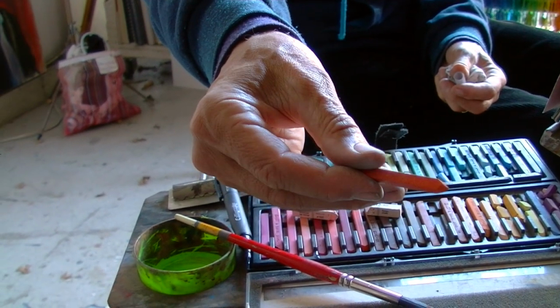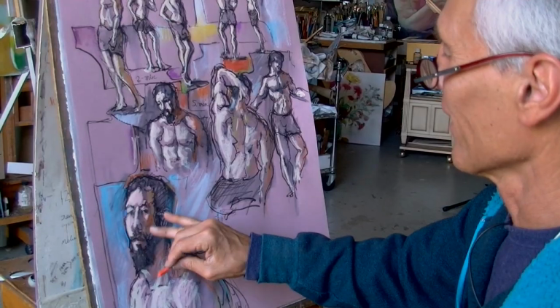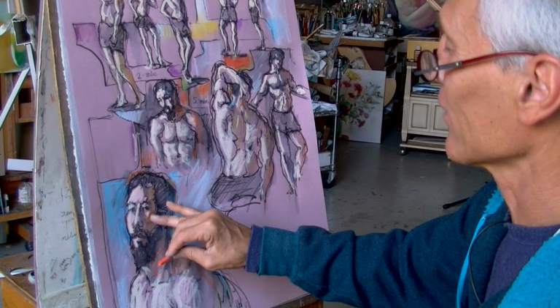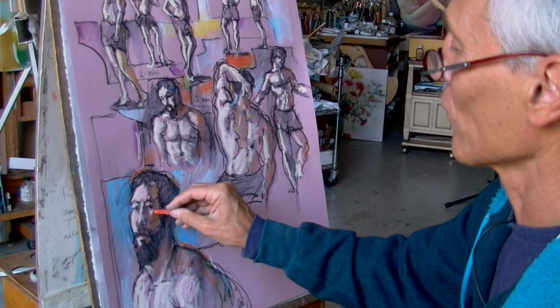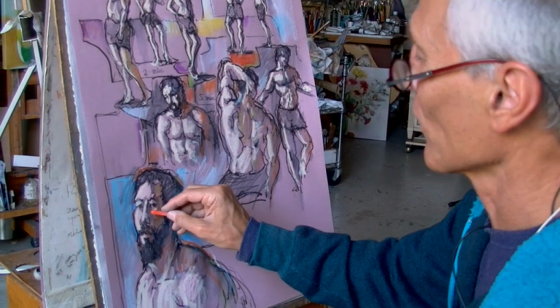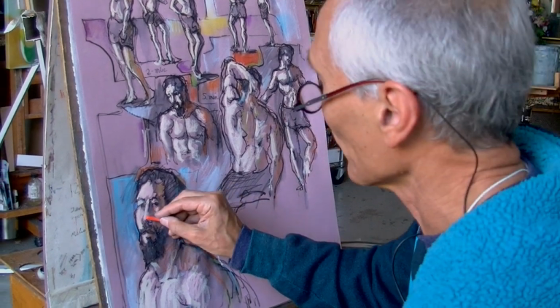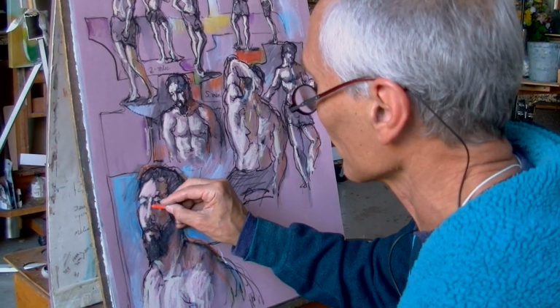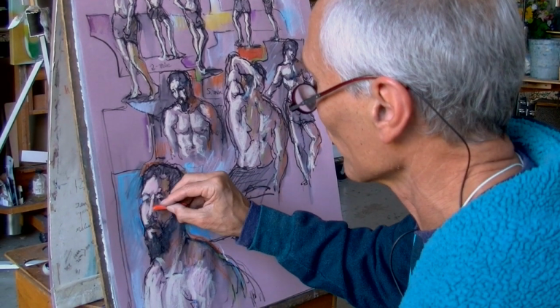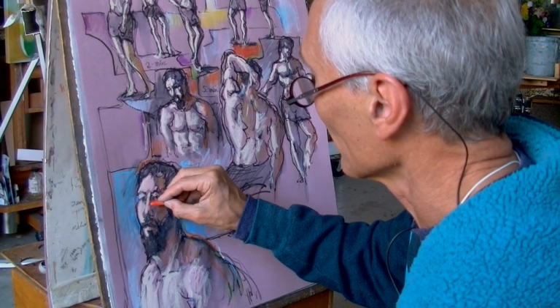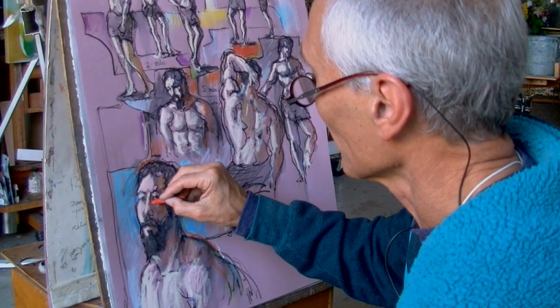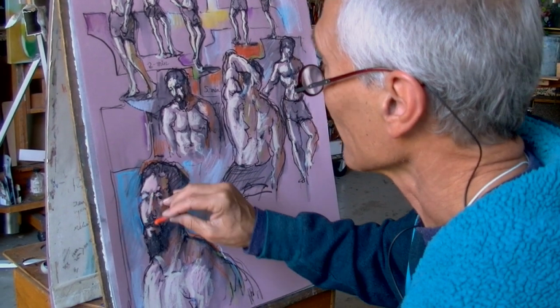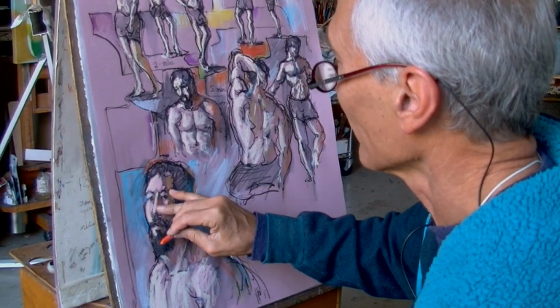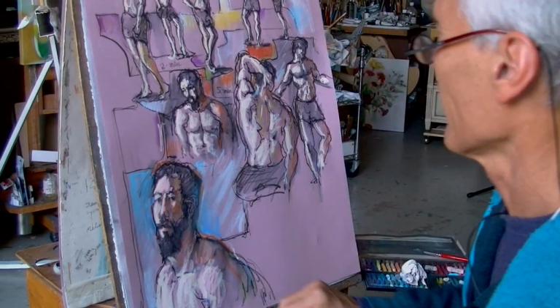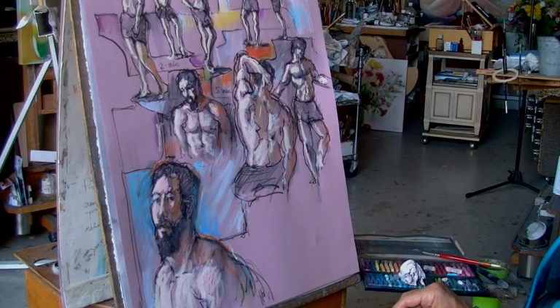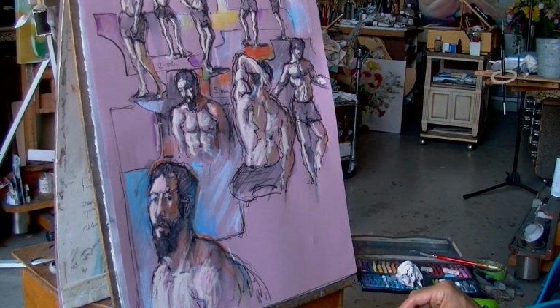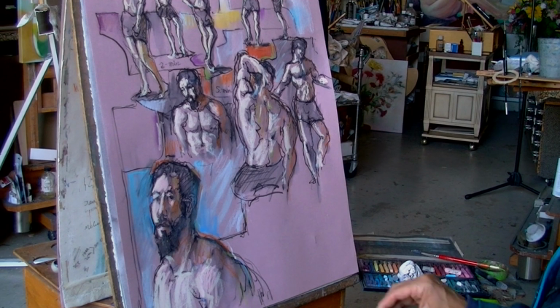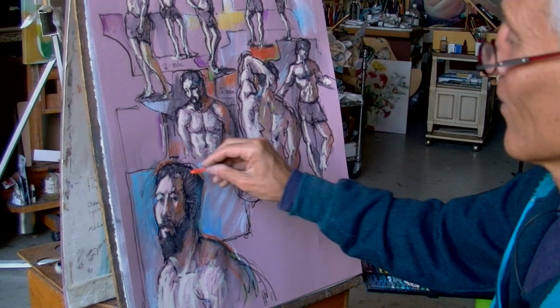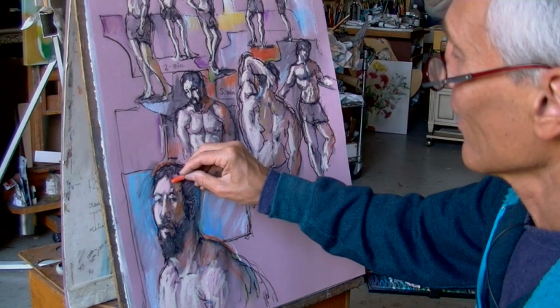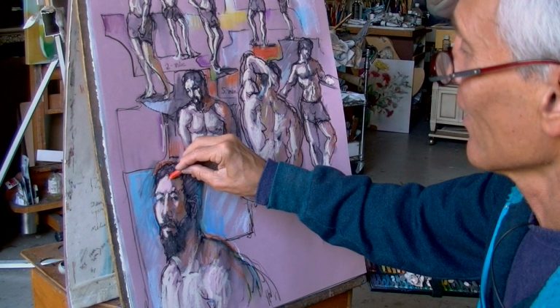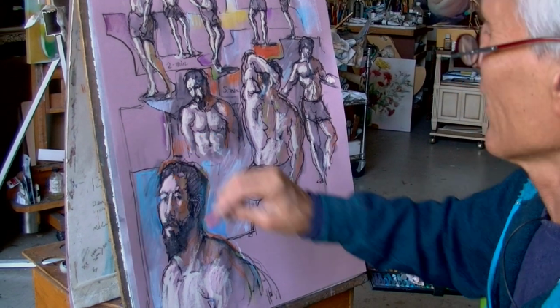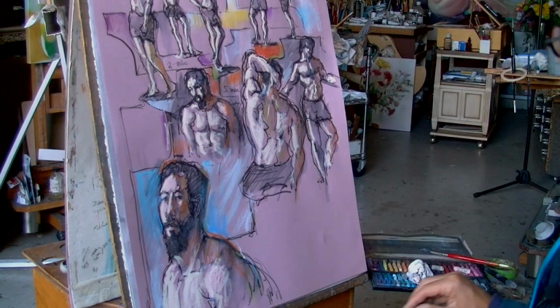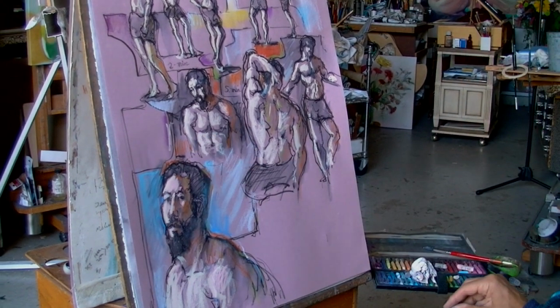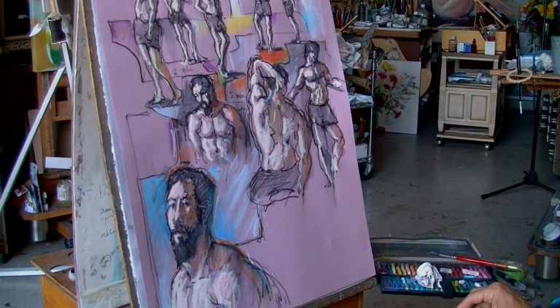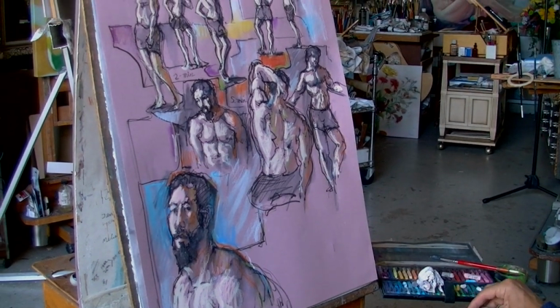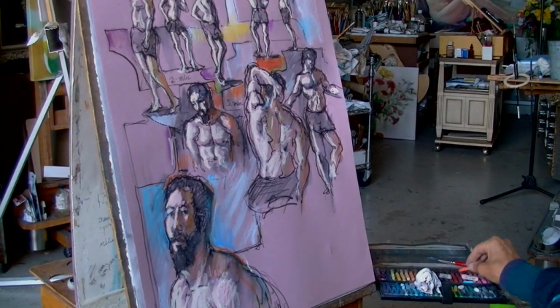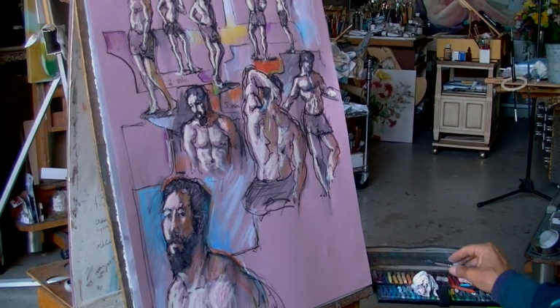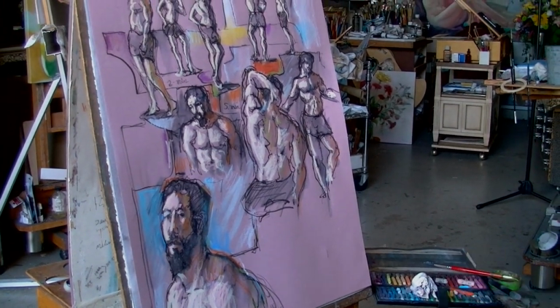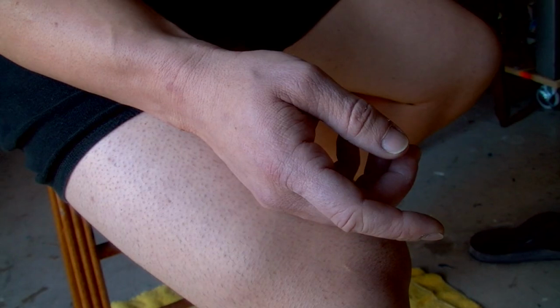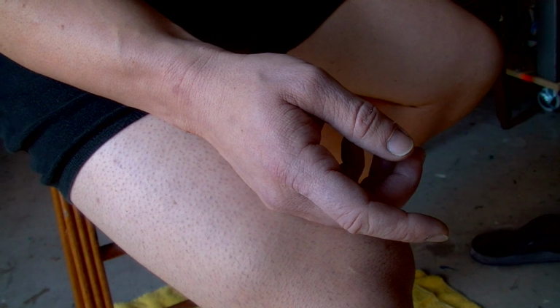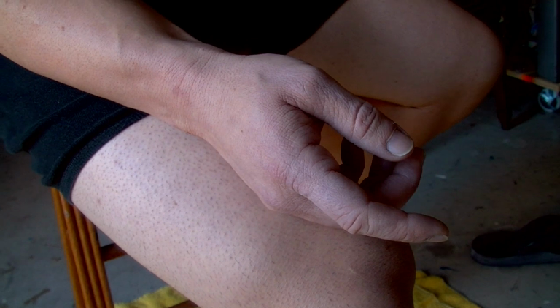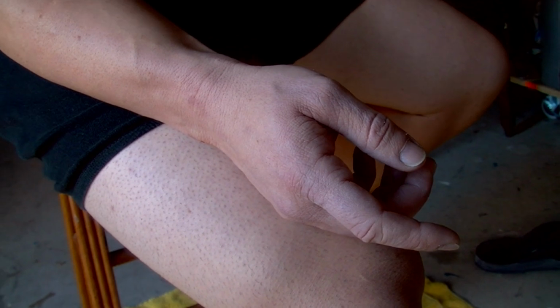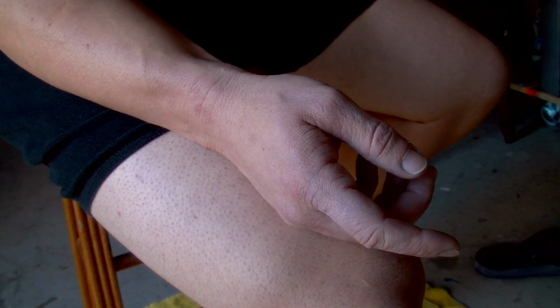This is my favorite orange-red for warming up cool gray shadows. Now this page is almost complete, but there is one more space on the lower right that still needs filling. A hand will do the trick.